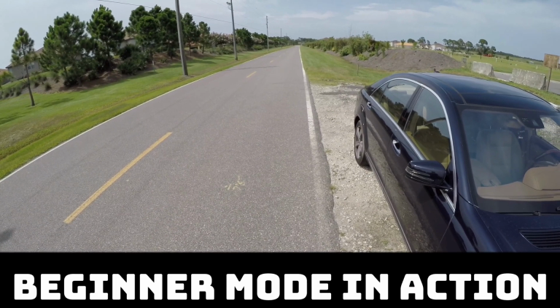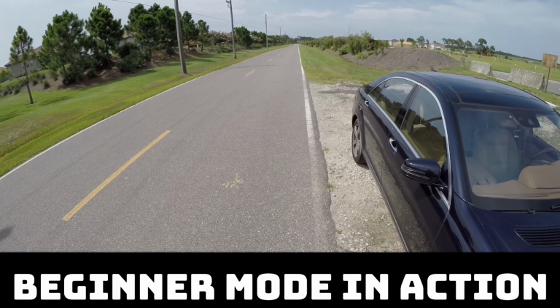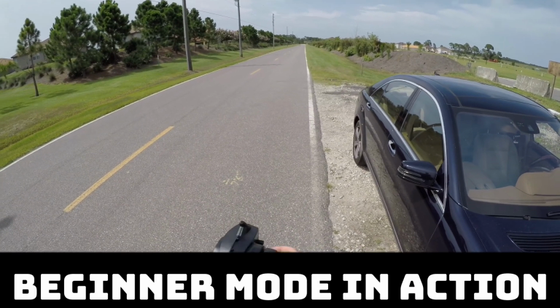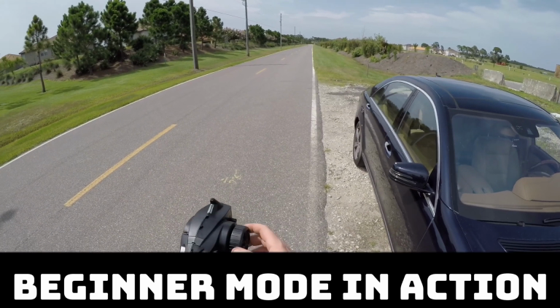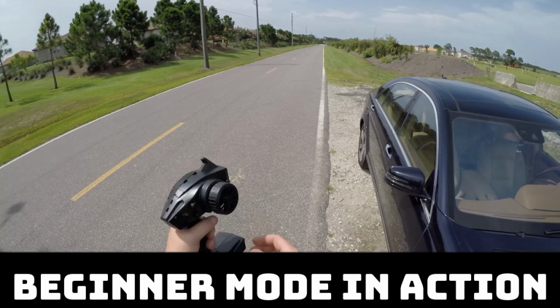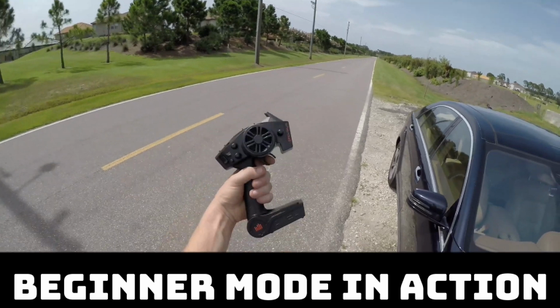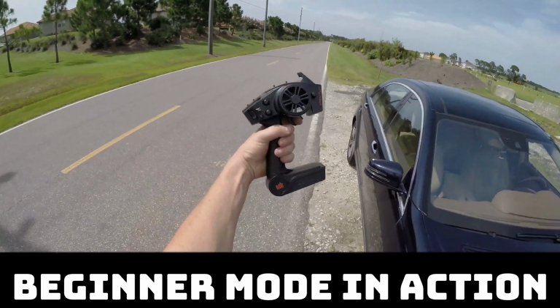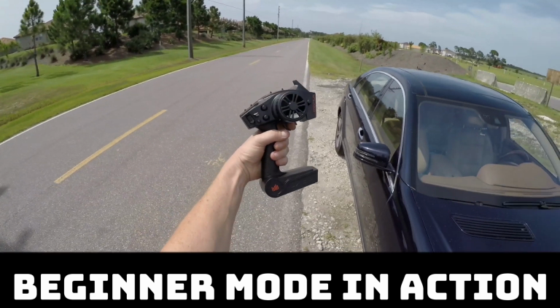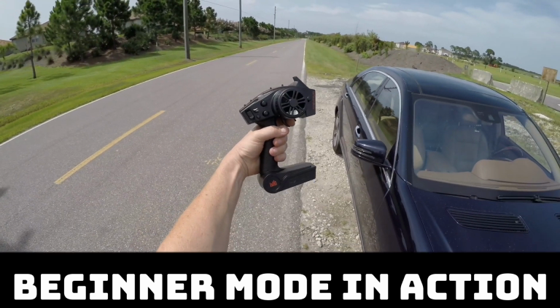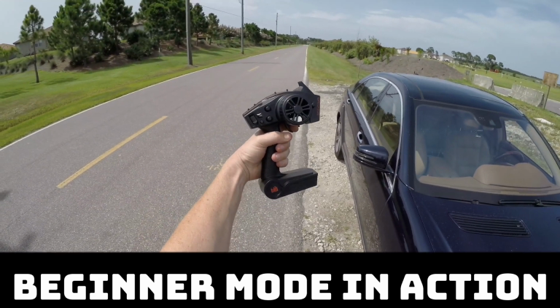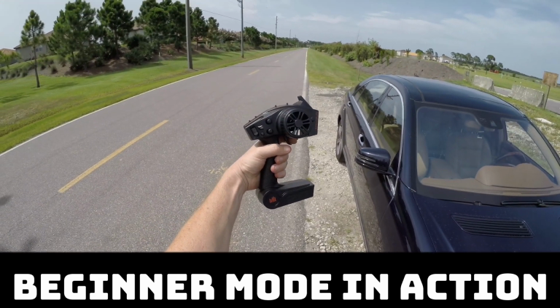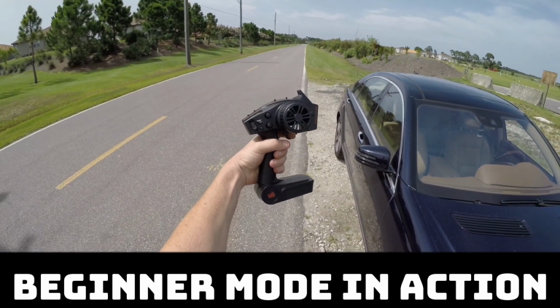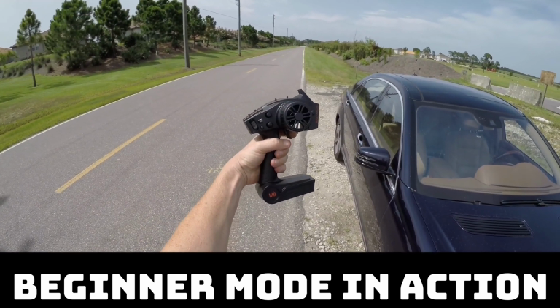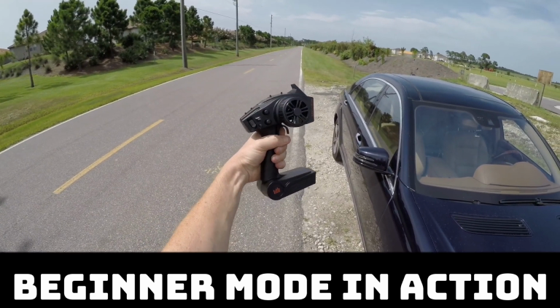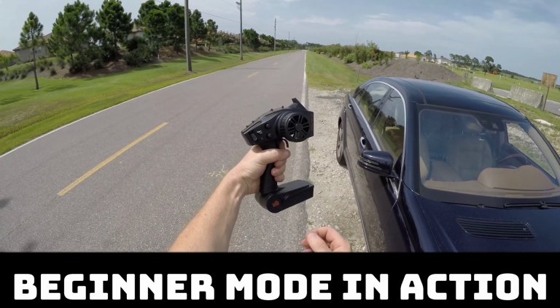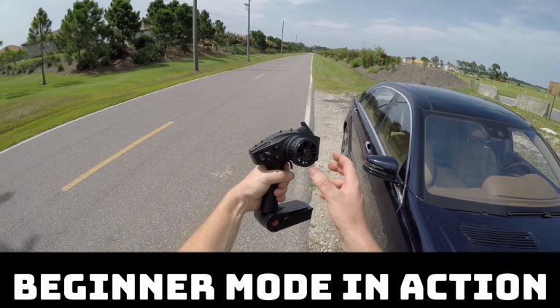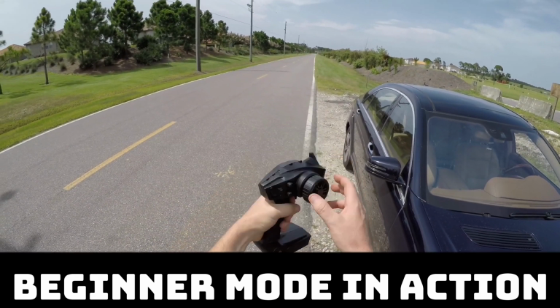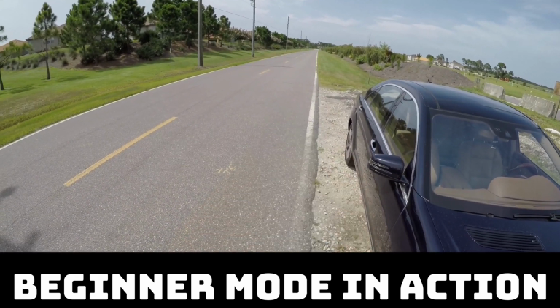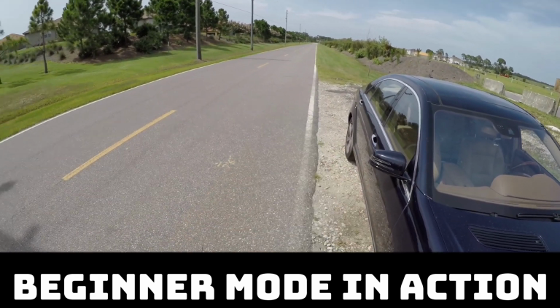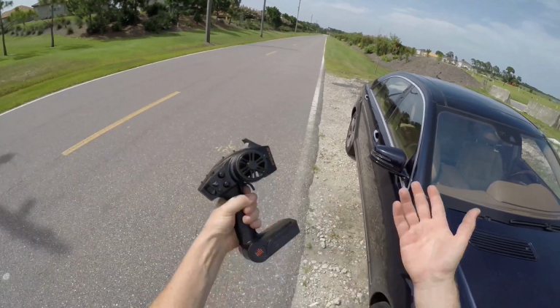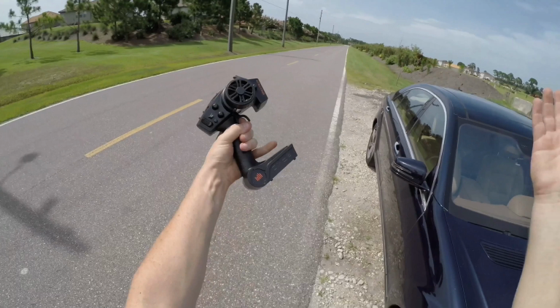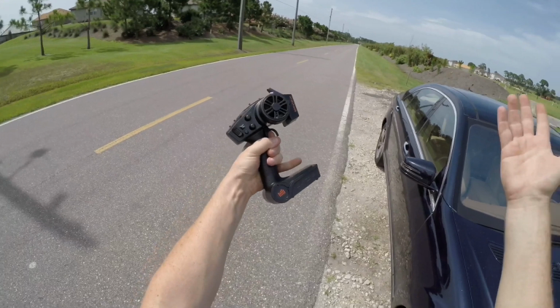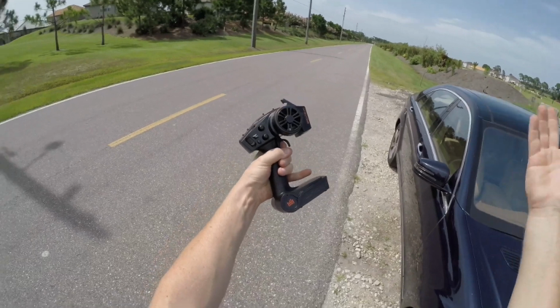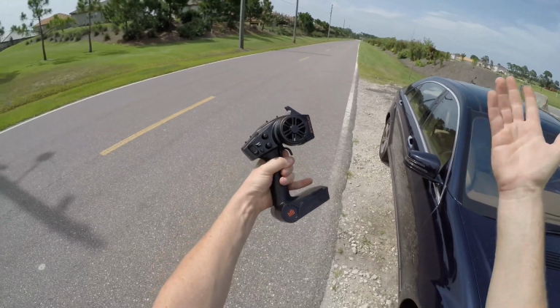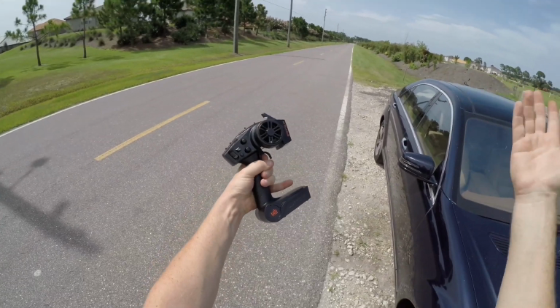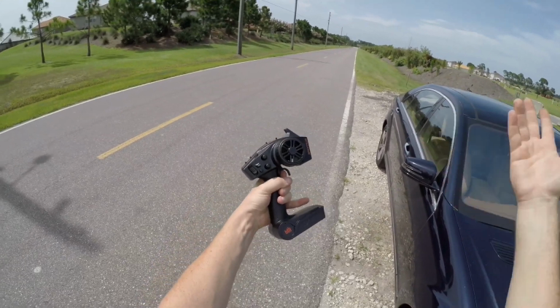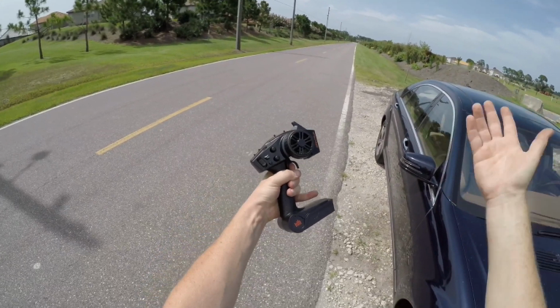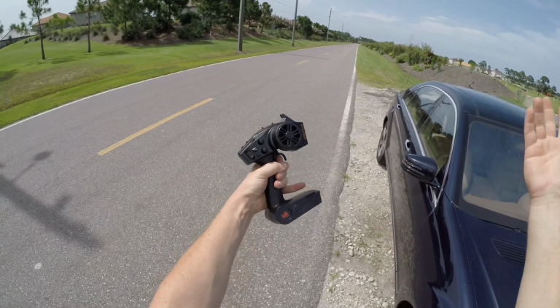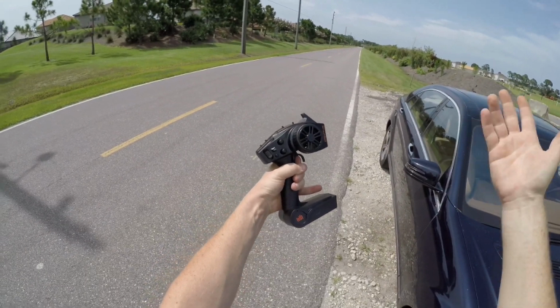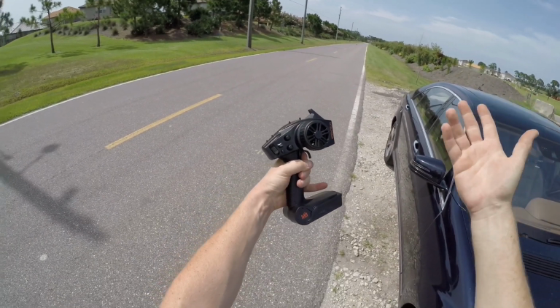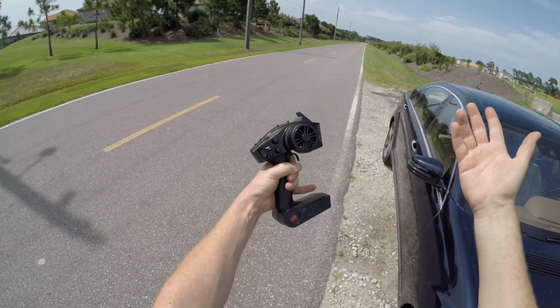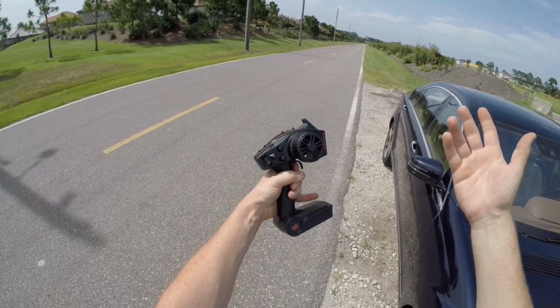And in three, two, one, pinning the throttle, guys. Now the throttle is pinned. I don't really even need to touch the steering wheel, which is pretty amazing.